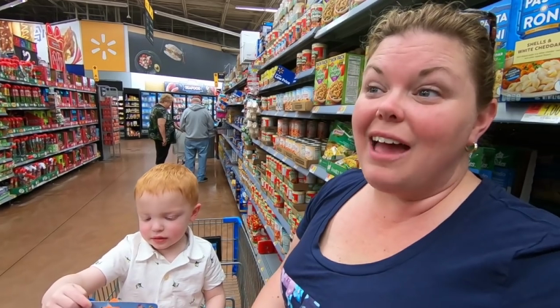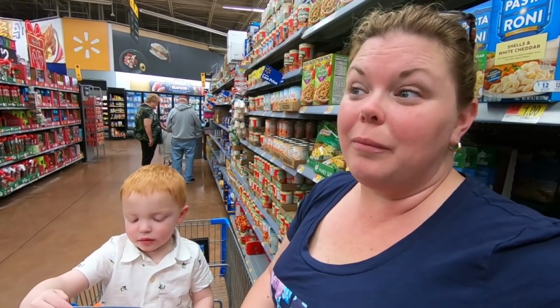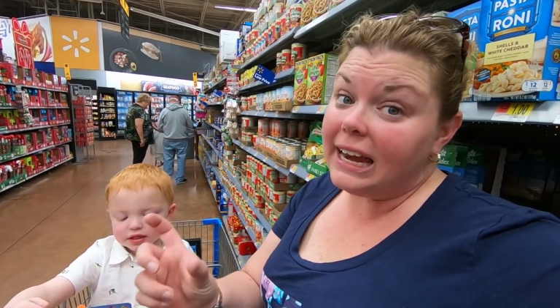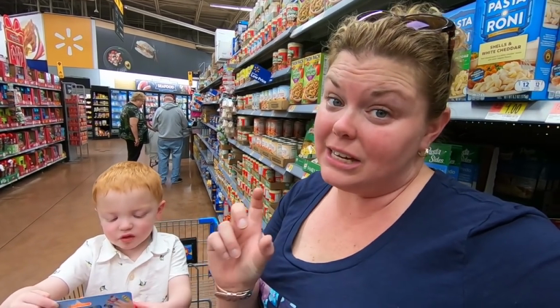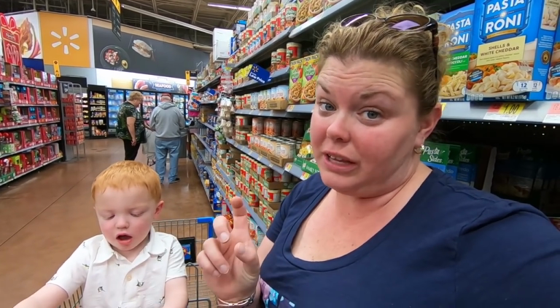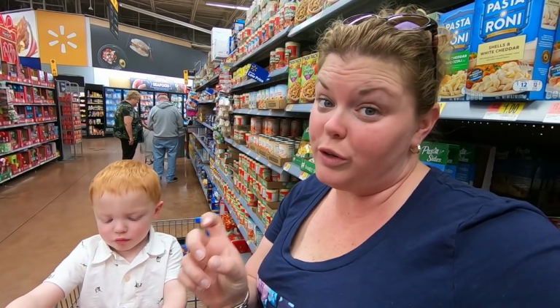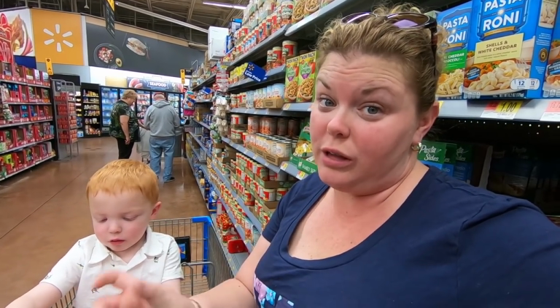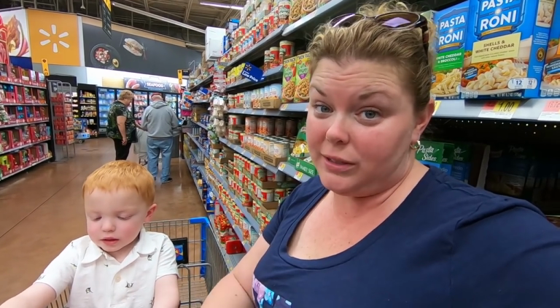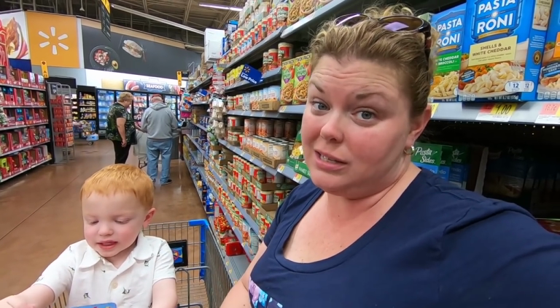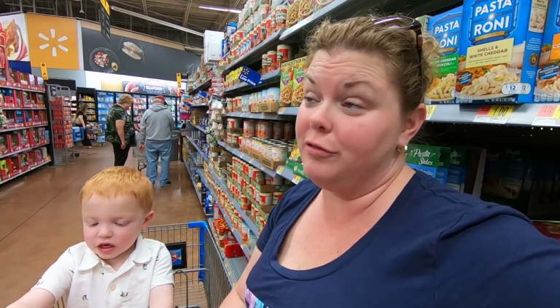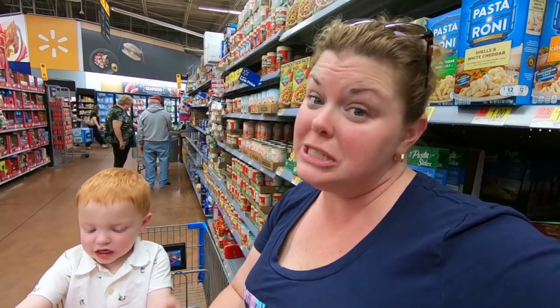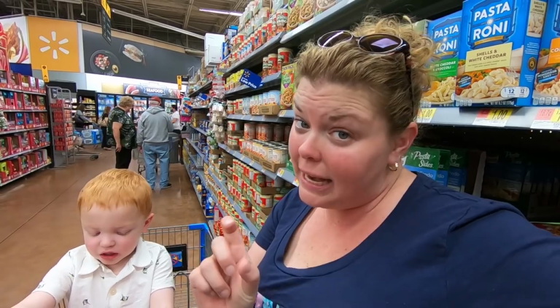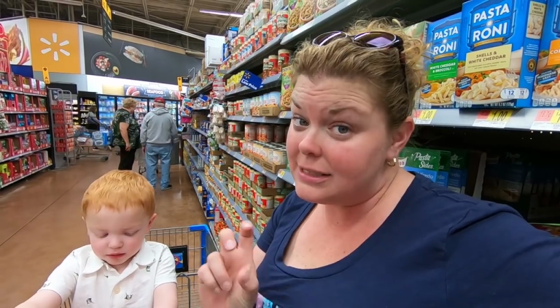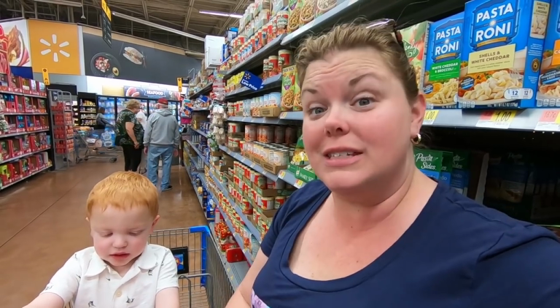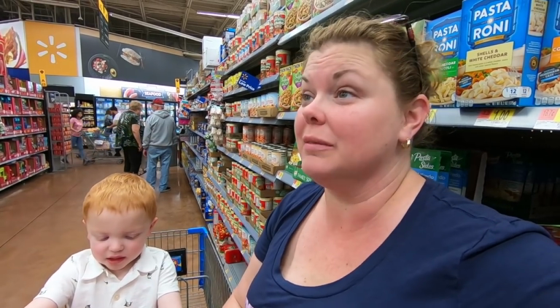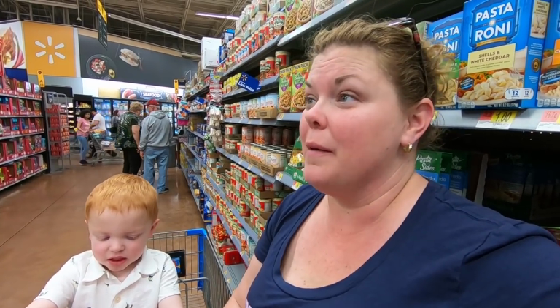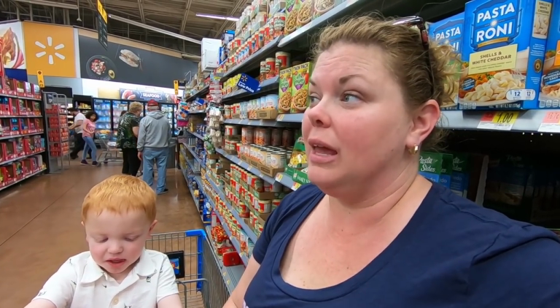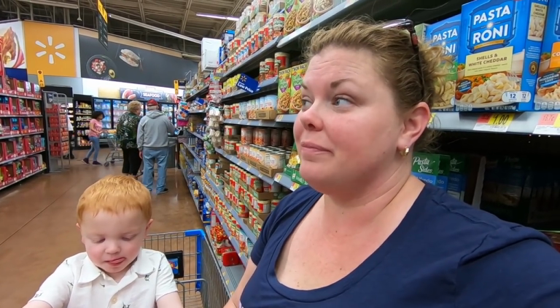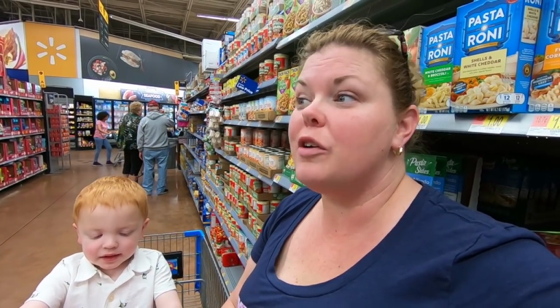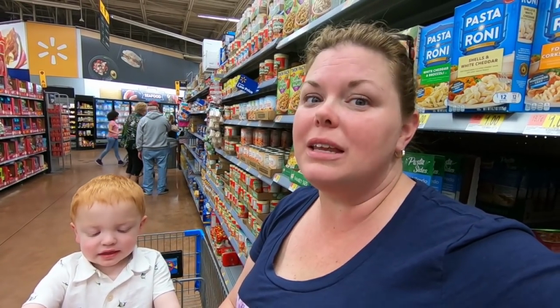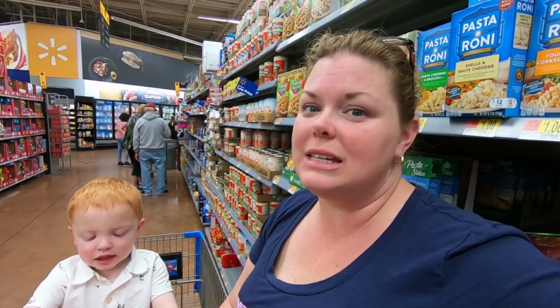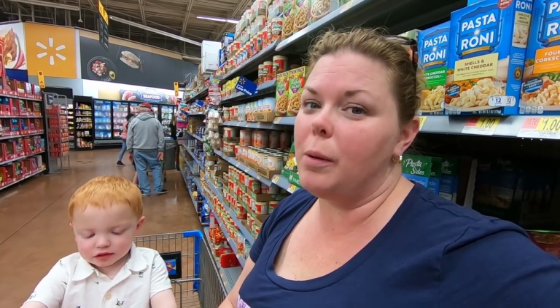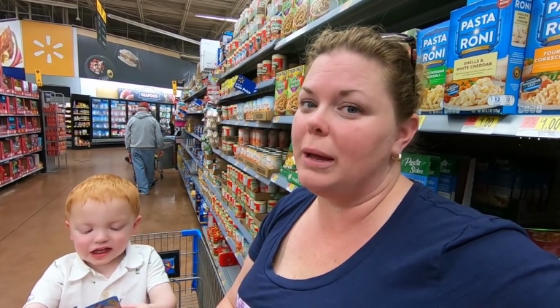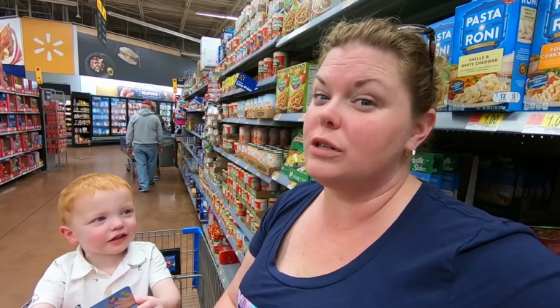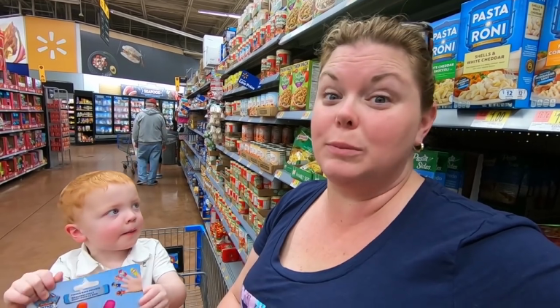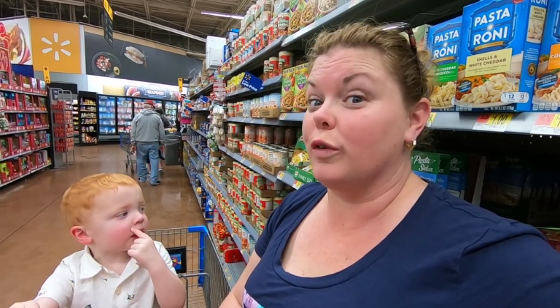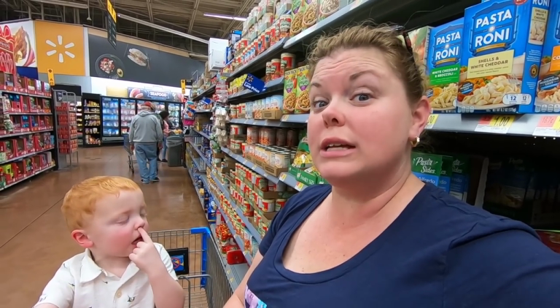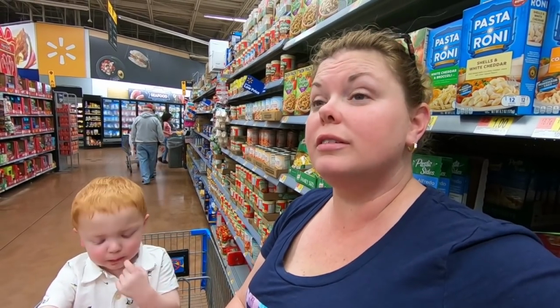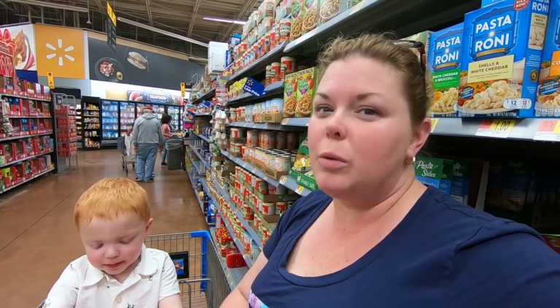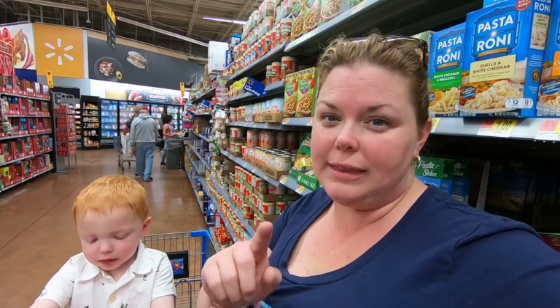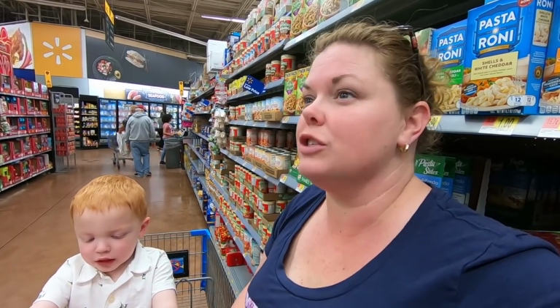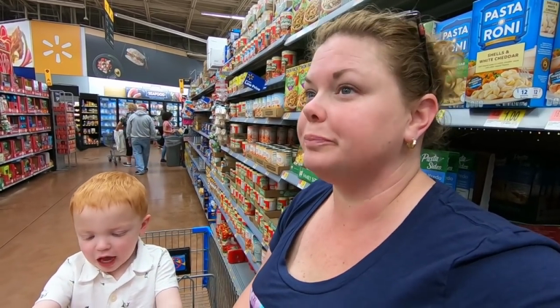They have a tiny section of Universal, Hogwarts kind of stuff — just a tiny little sliver of a section. The Disney section is bananas. I don't know if maybe the Walmart over by Universal has more Universal stuff. Maybe. We'll have to check that out, farther north.